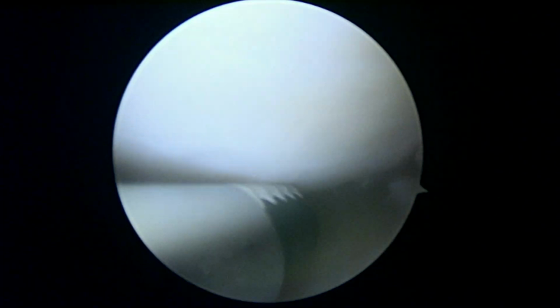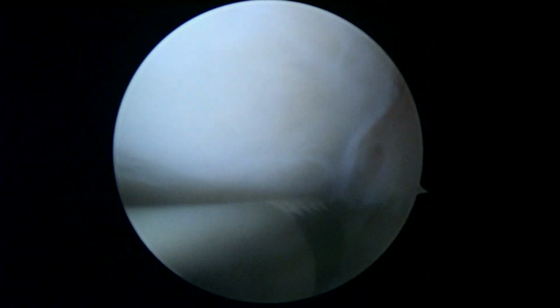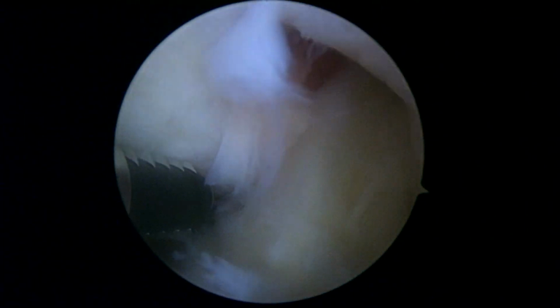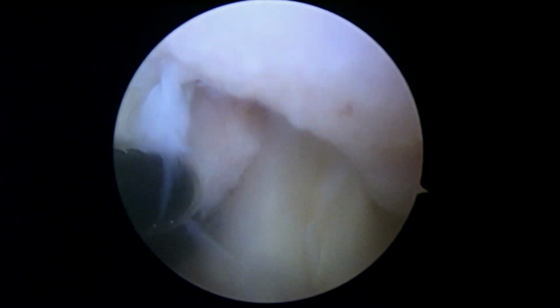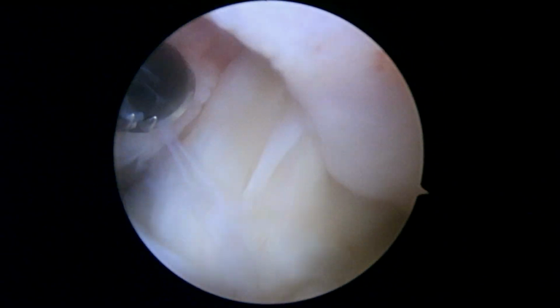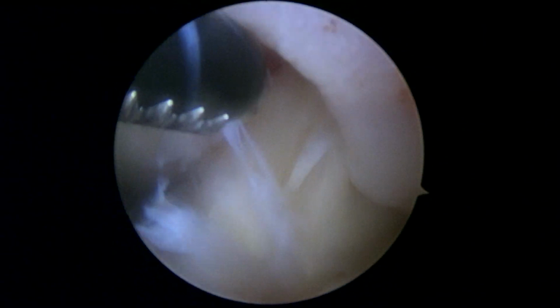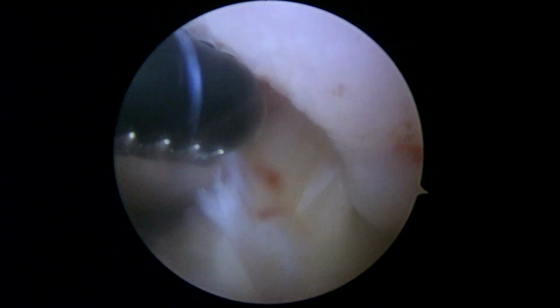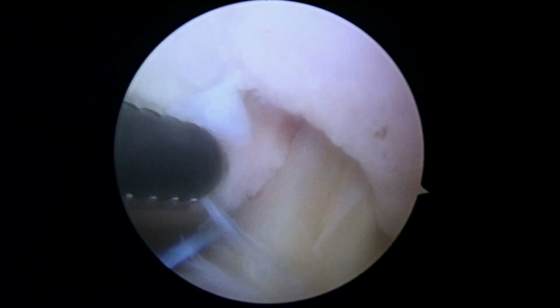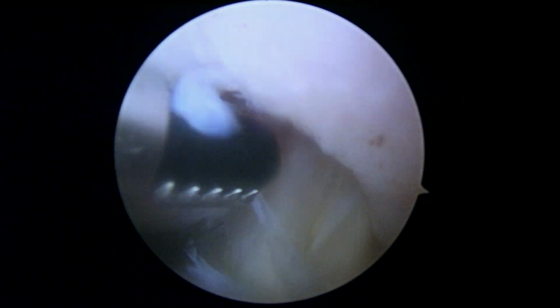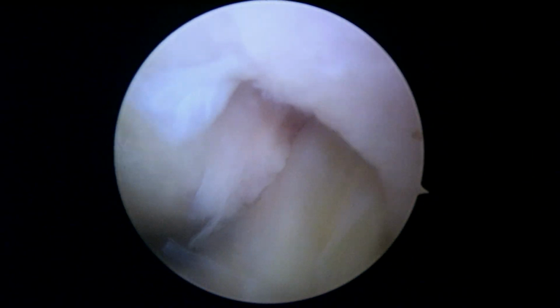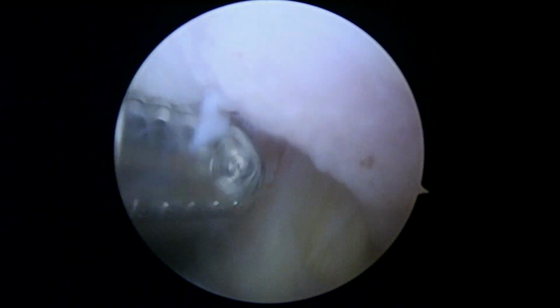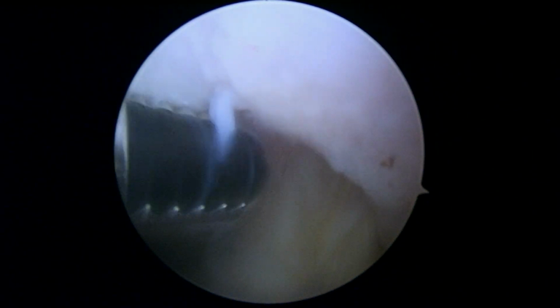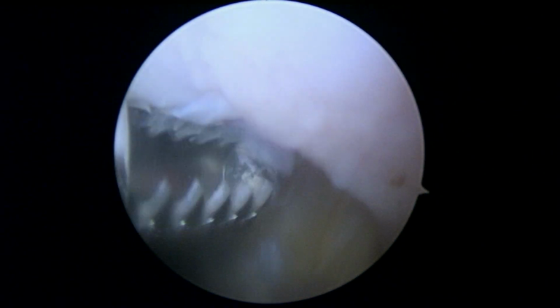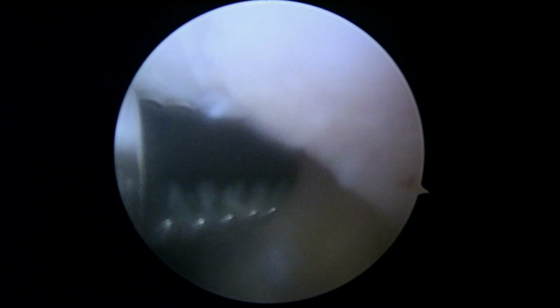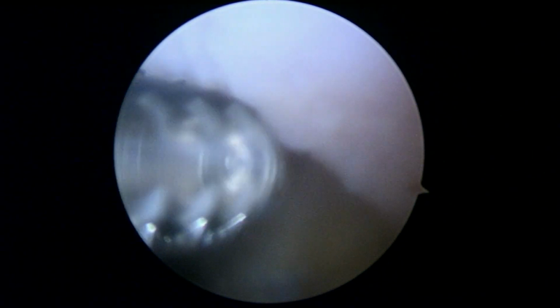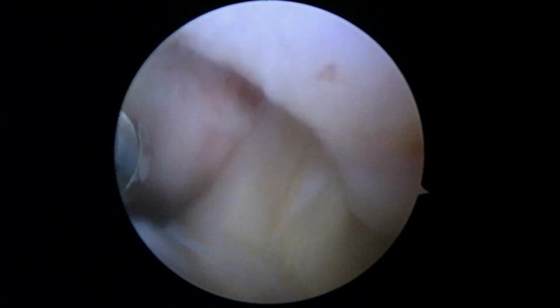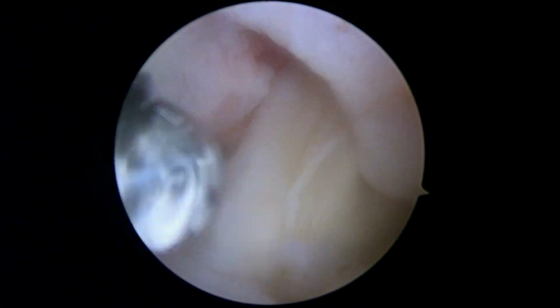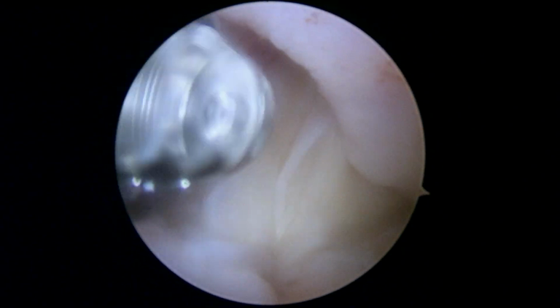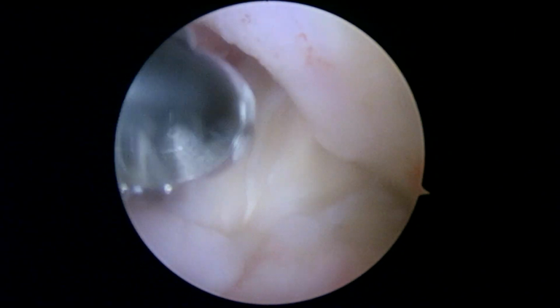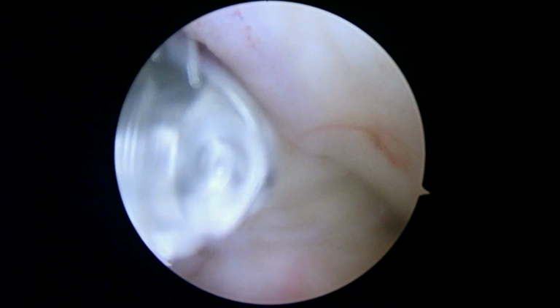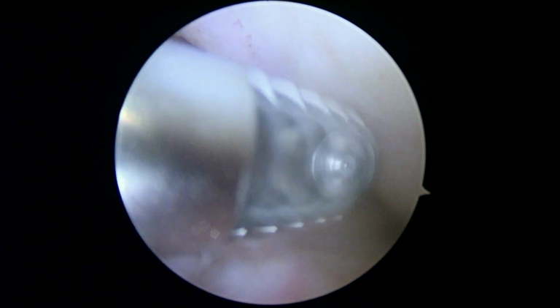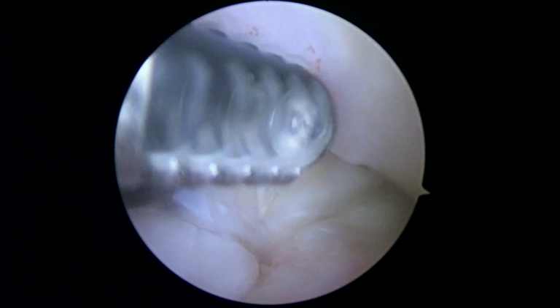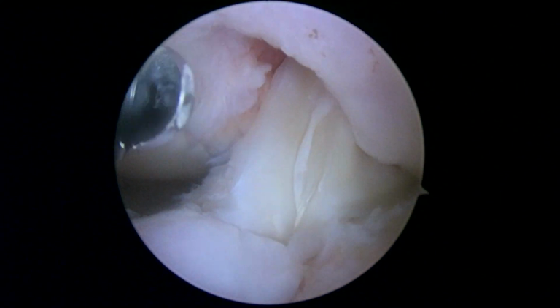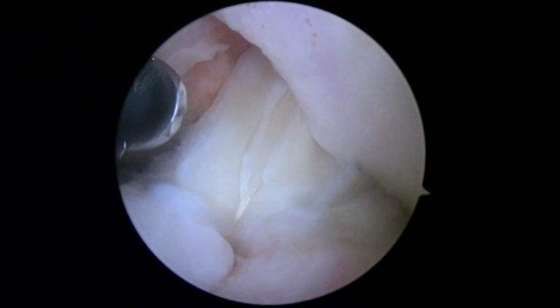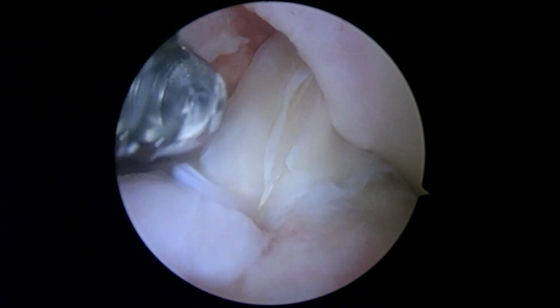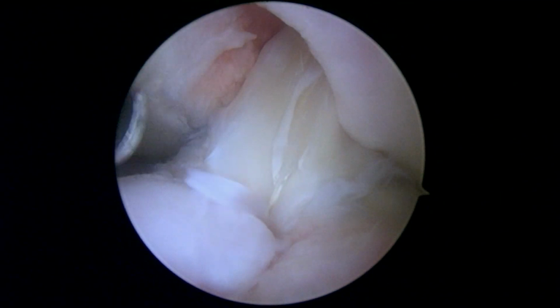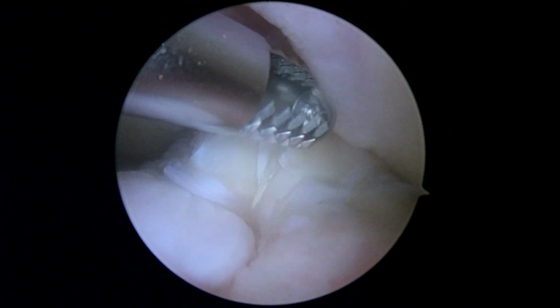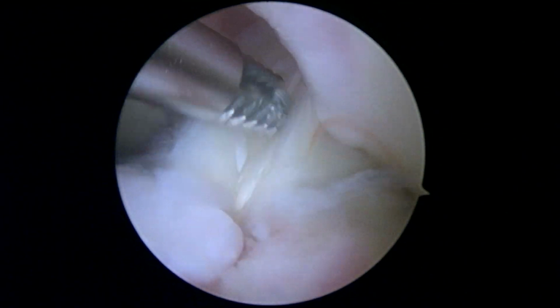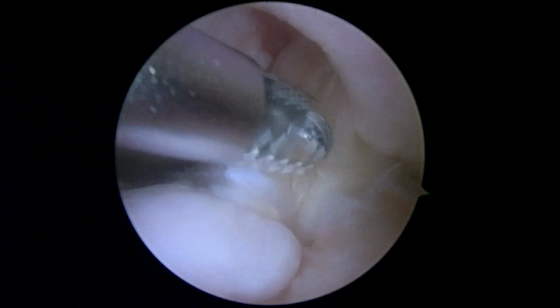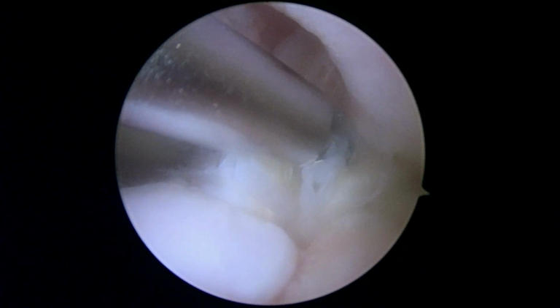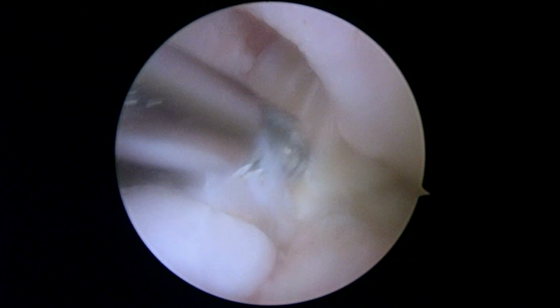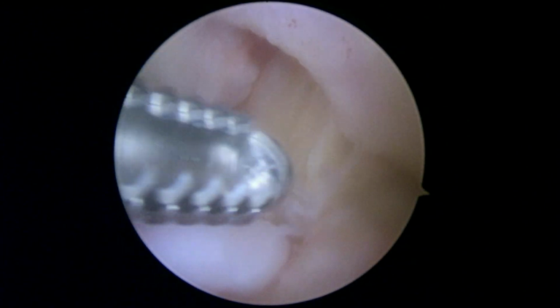We're going to take a look in the central part of the knee. Here's the graft and we know from your MRI scan the graft is intact, and here we can confirm that. So that looks pretty good right there.